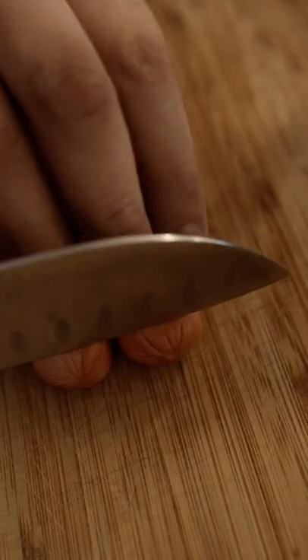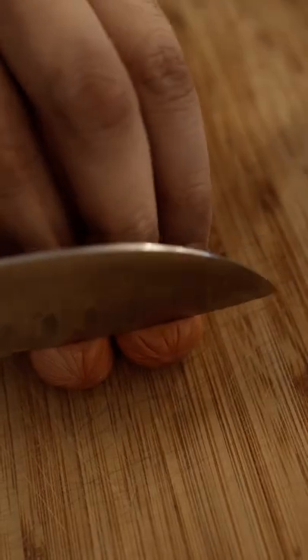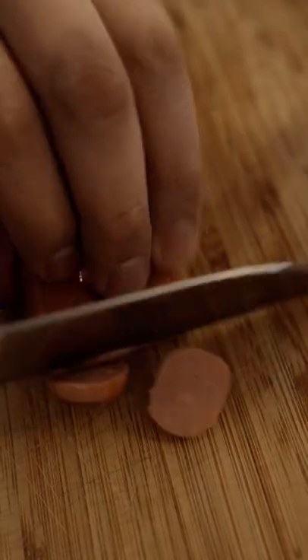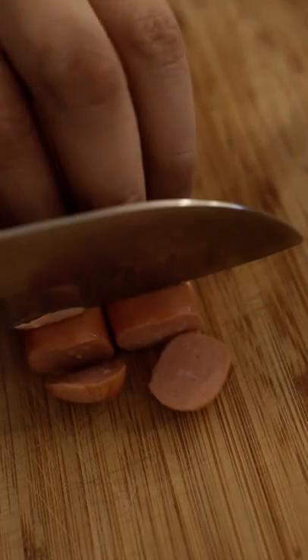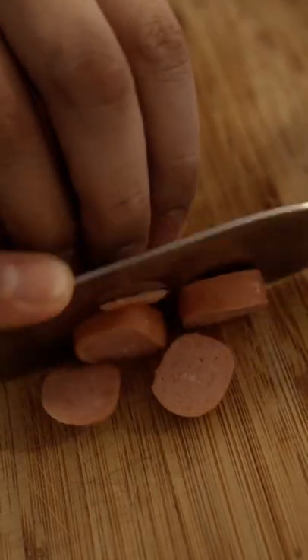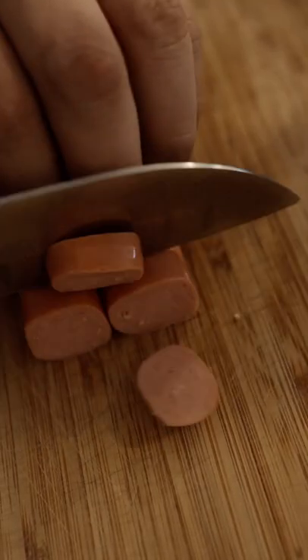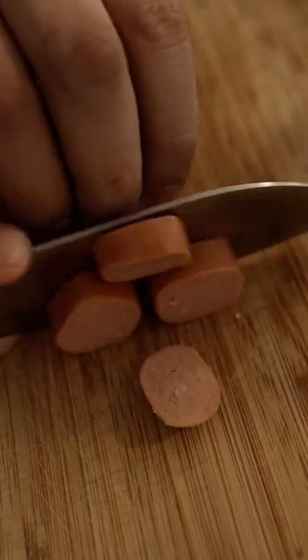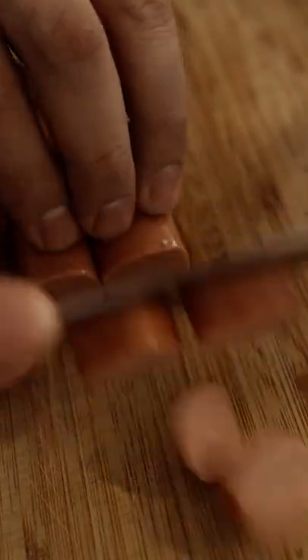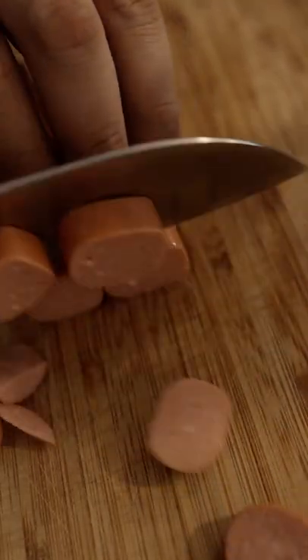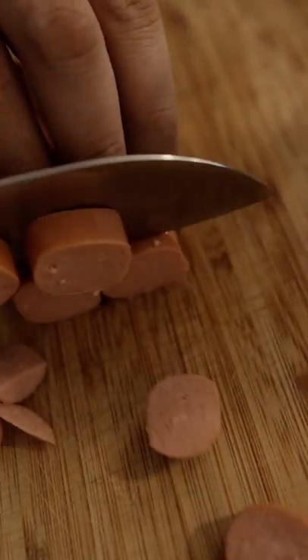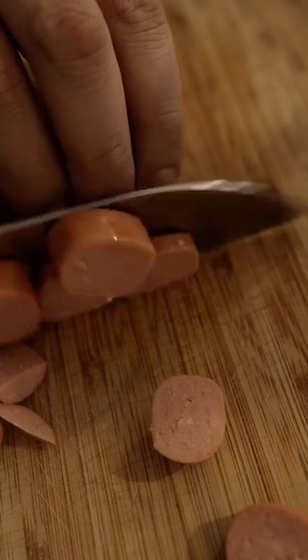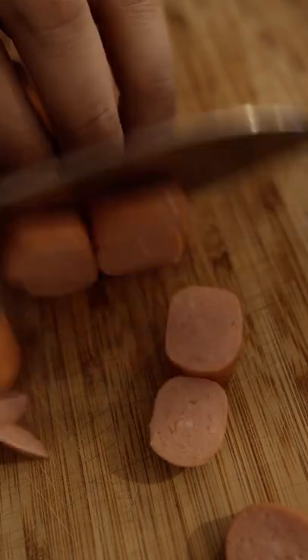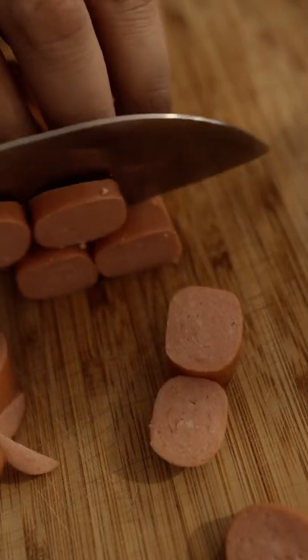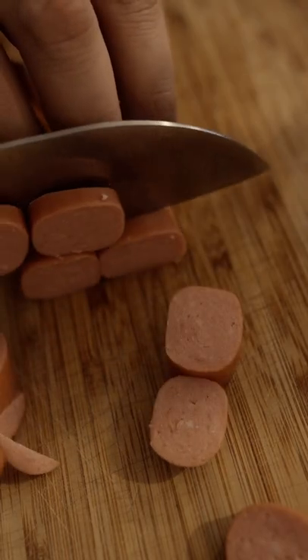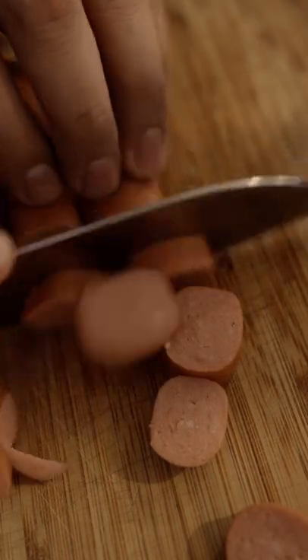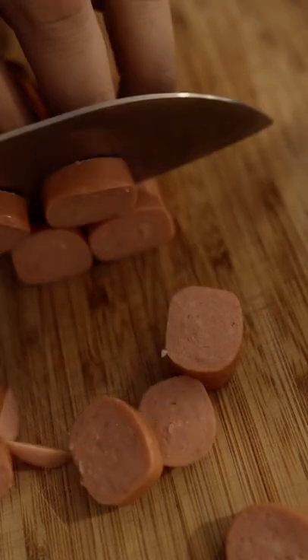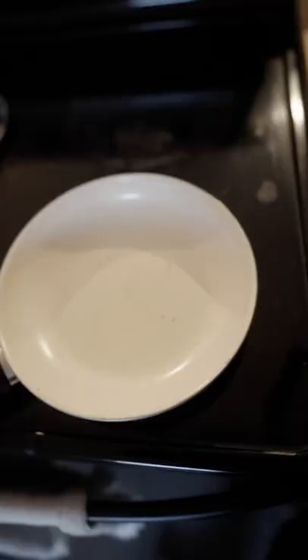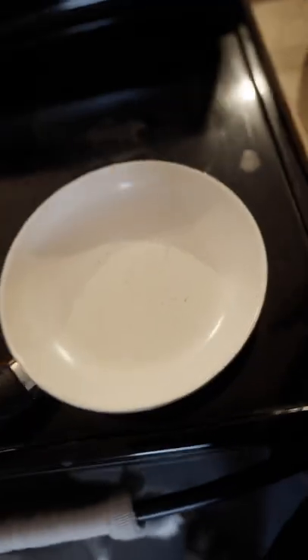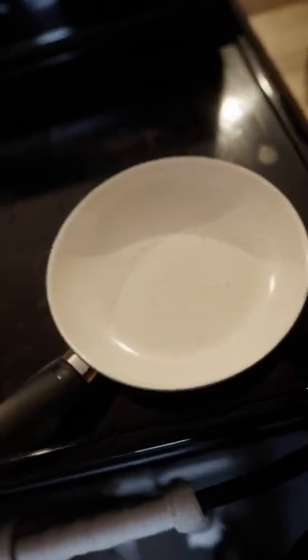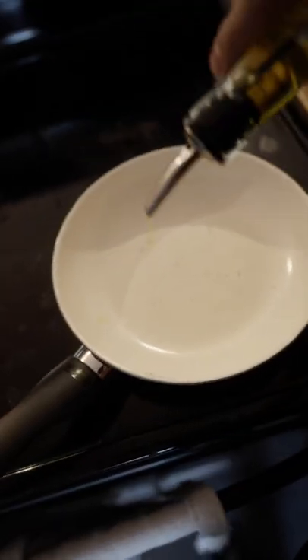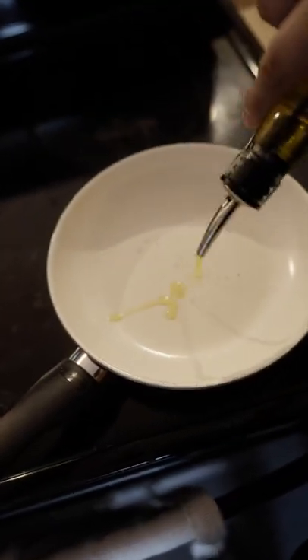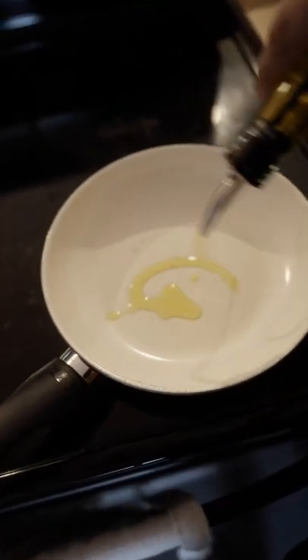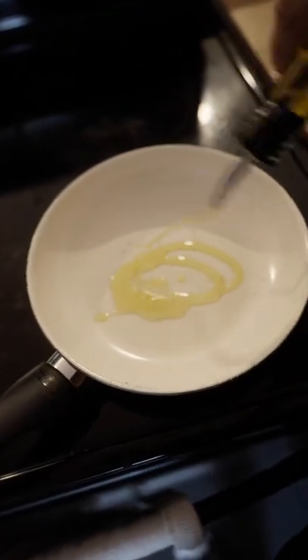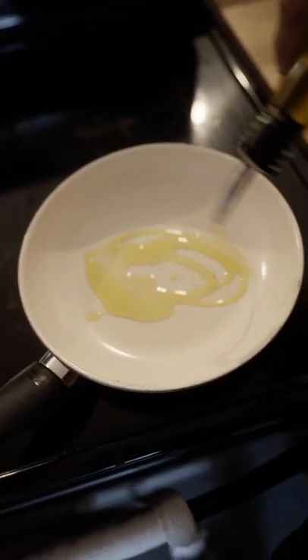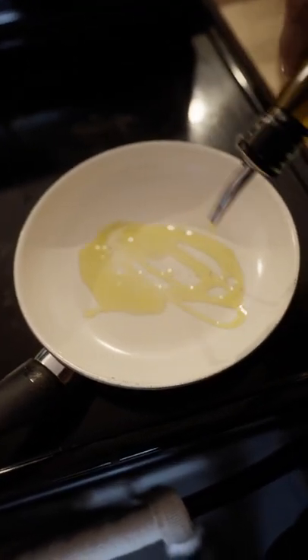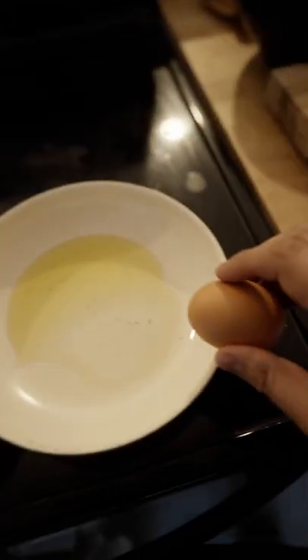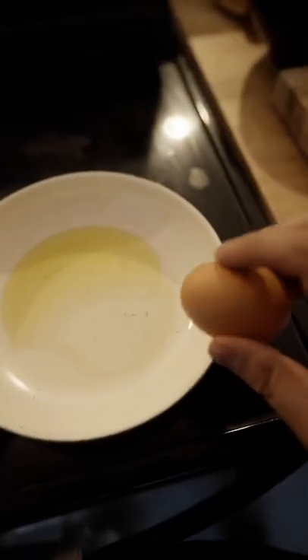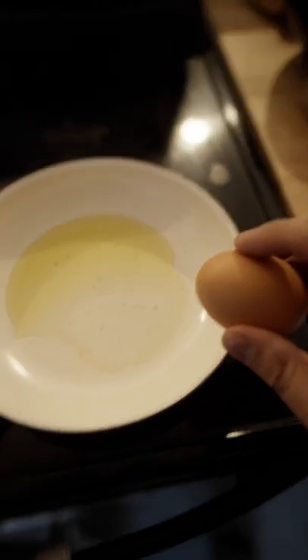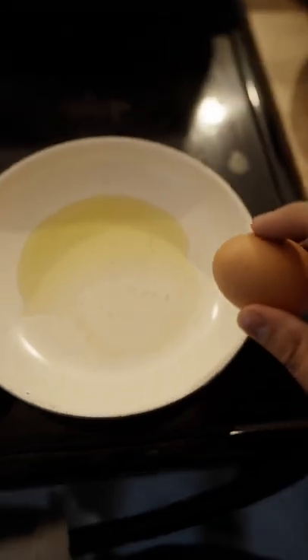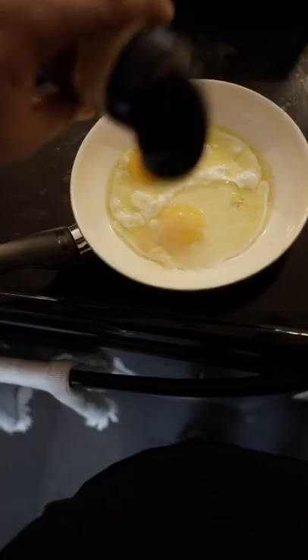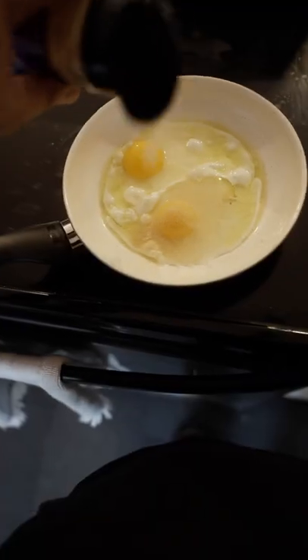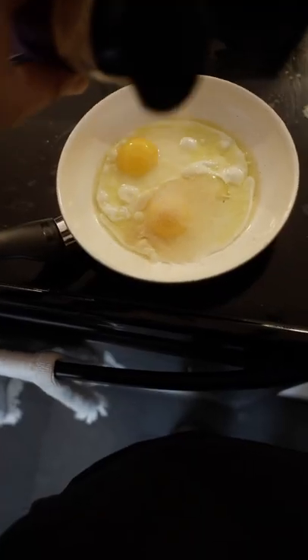Filipino rice and egg usually includes some sort of side of meat. I had hot dogs laying around so that's what I'm using today. I bring a skillet to medium heat and coat with oil. Drop in two eggs and let those boys cook through.